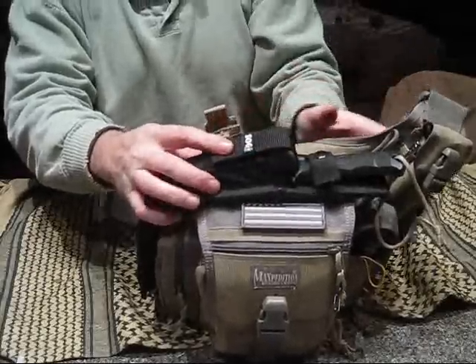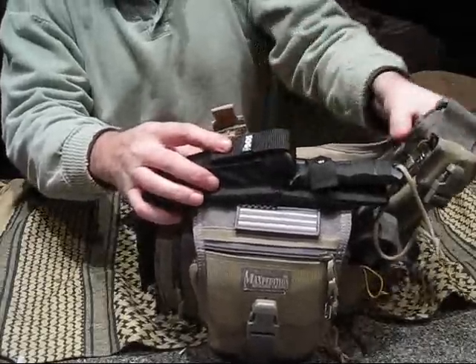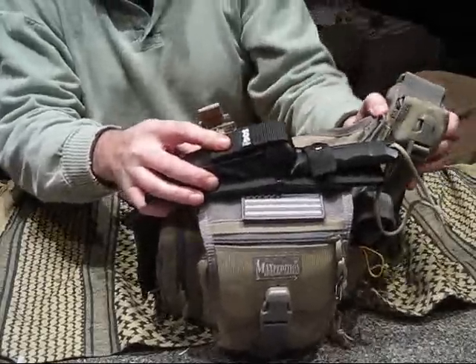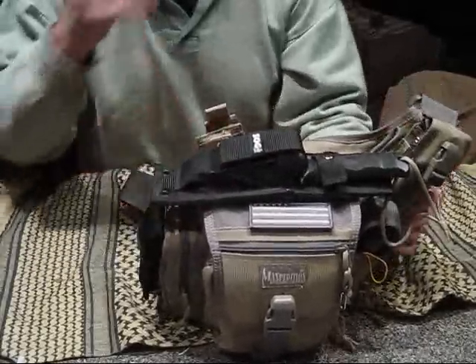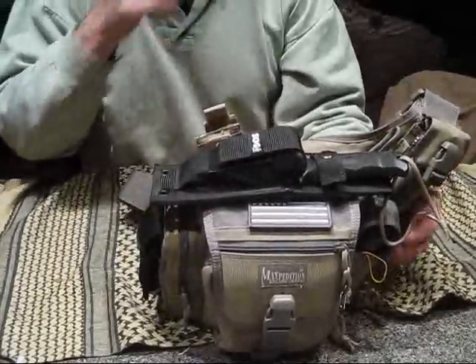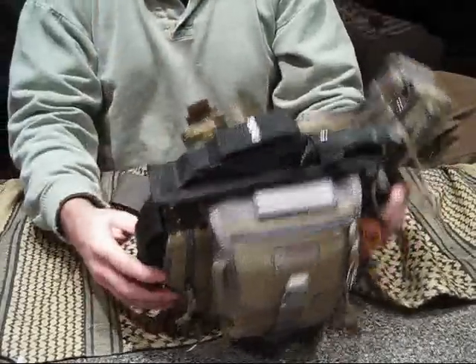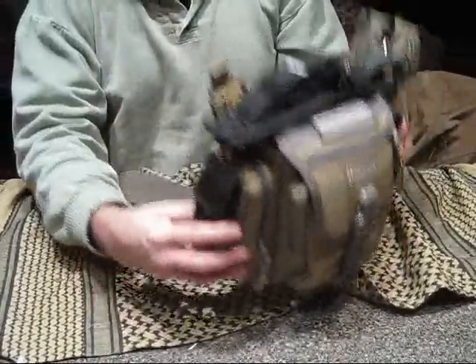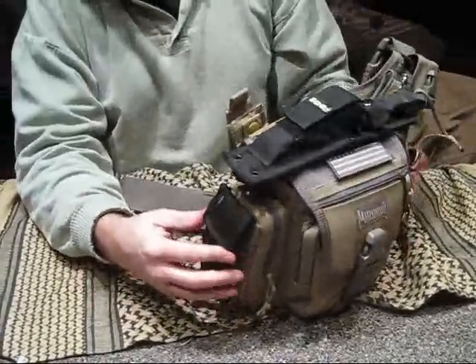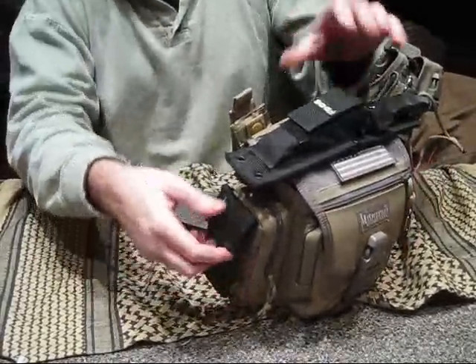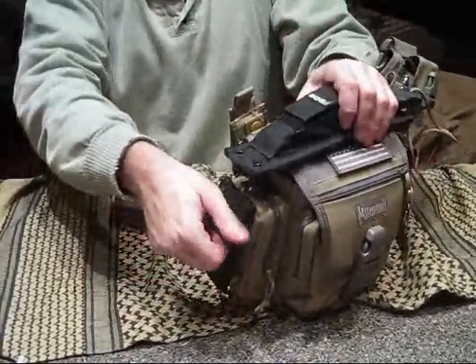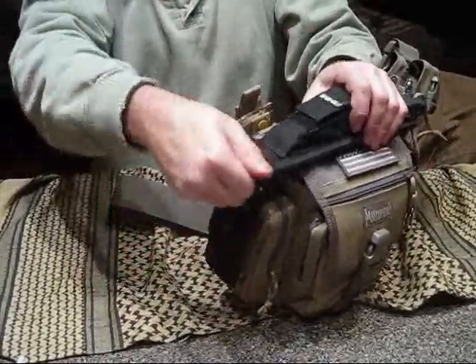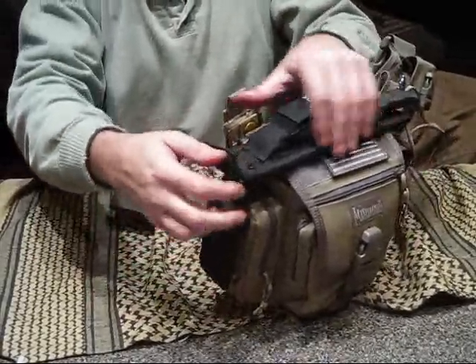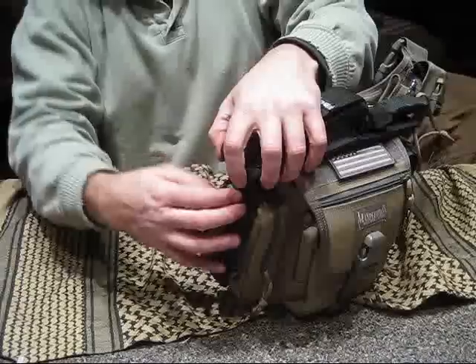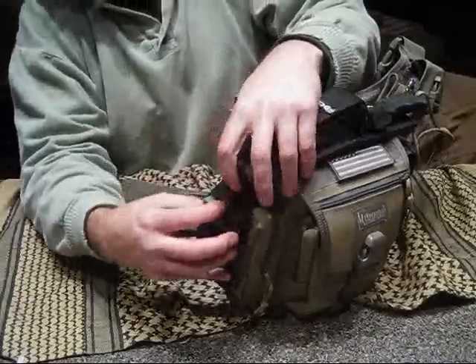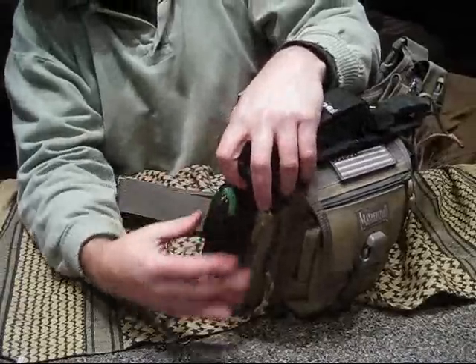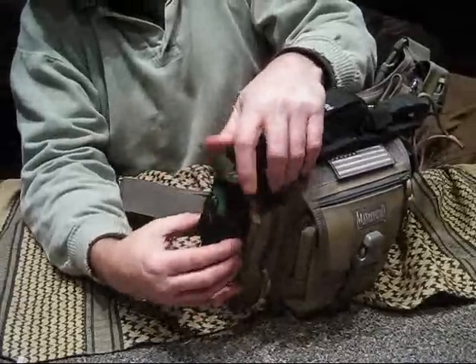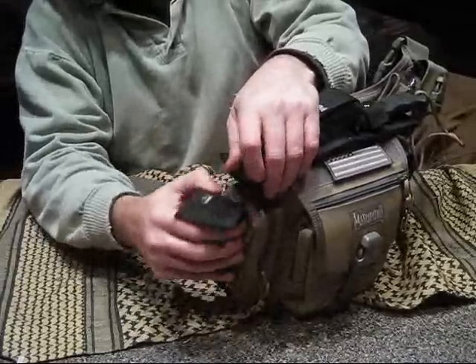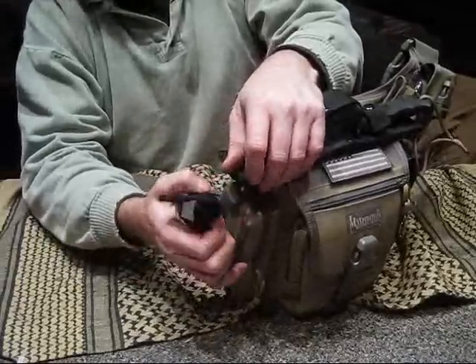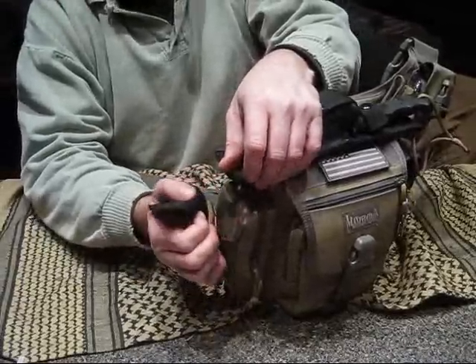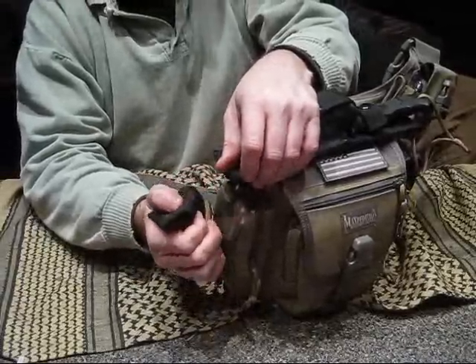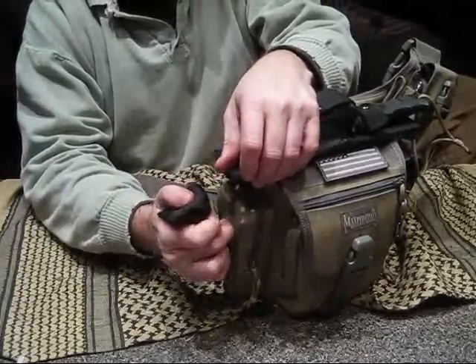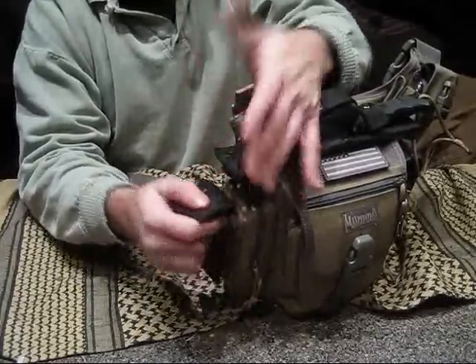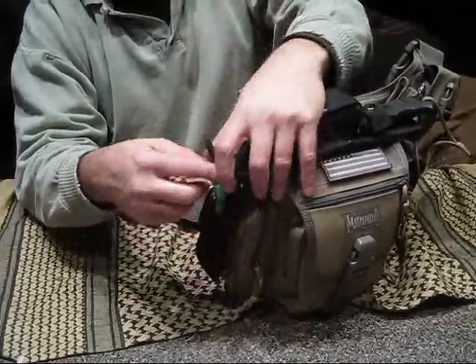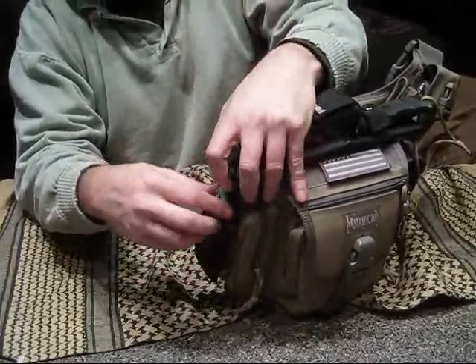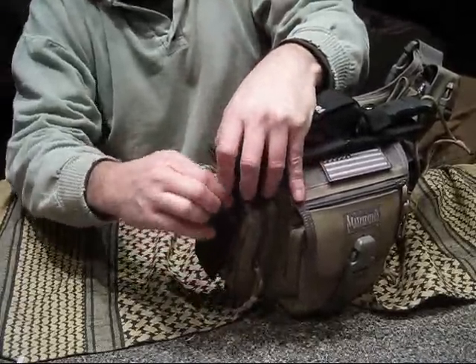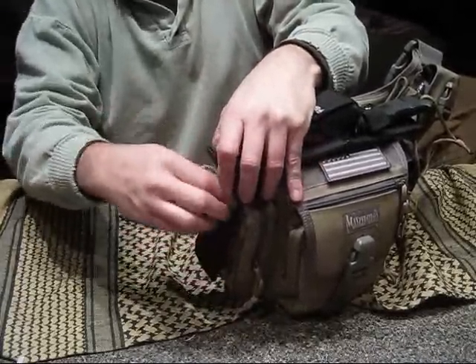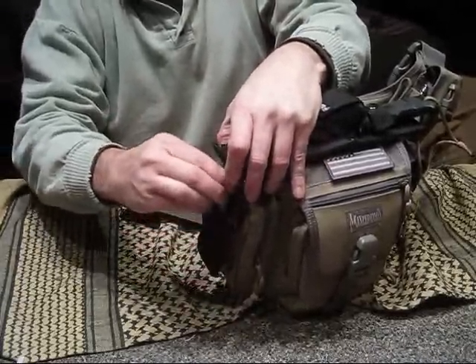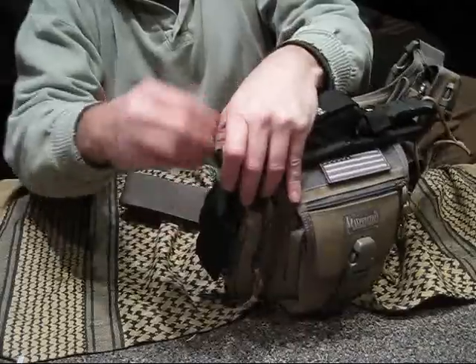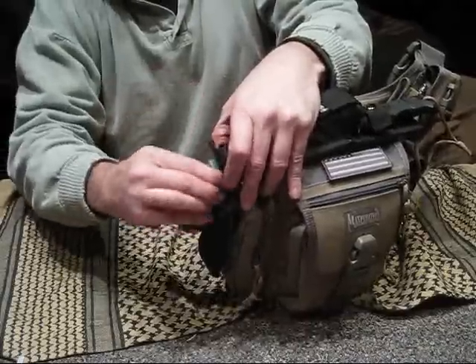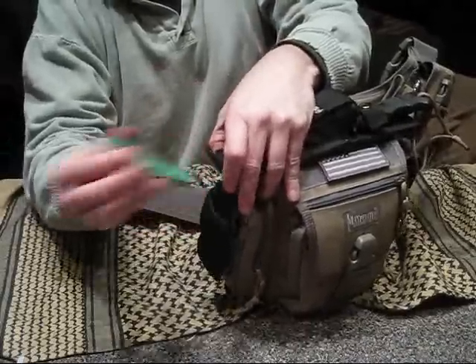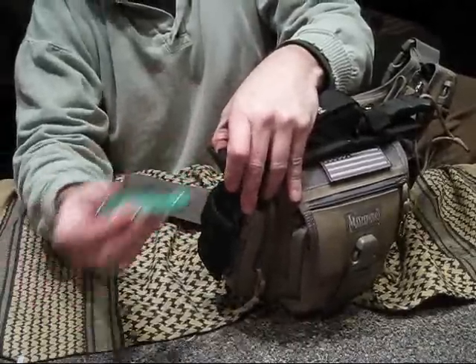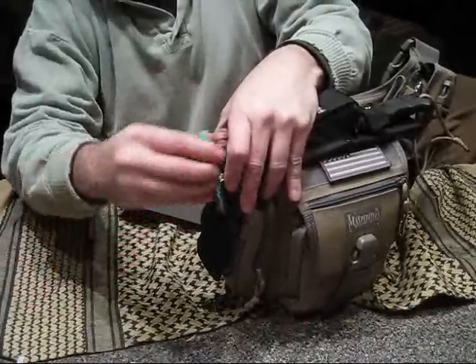Over here I threw the SOD with some tech ties. I threw my little delta gun here so it's on the outside.